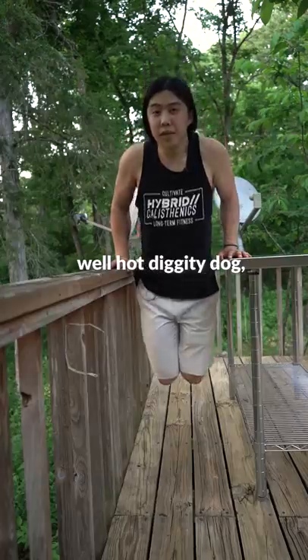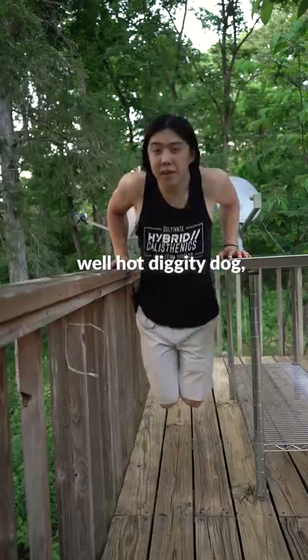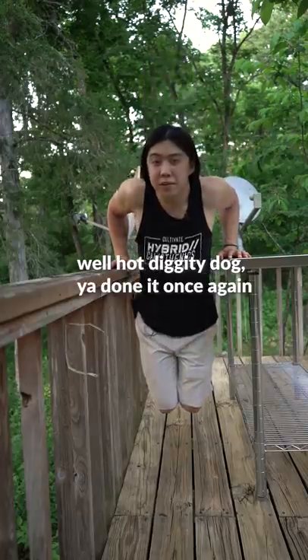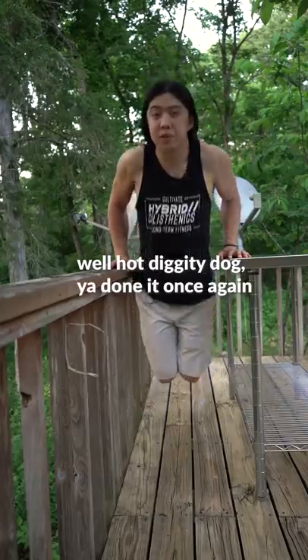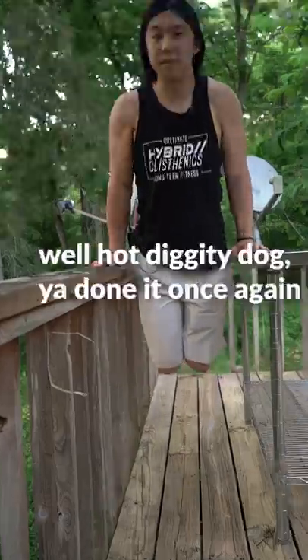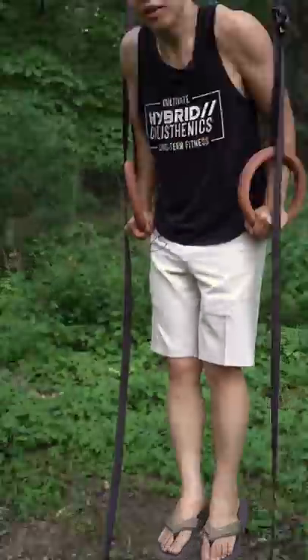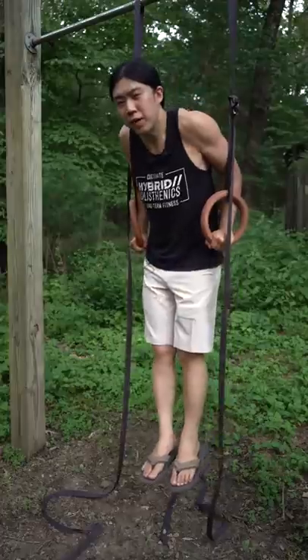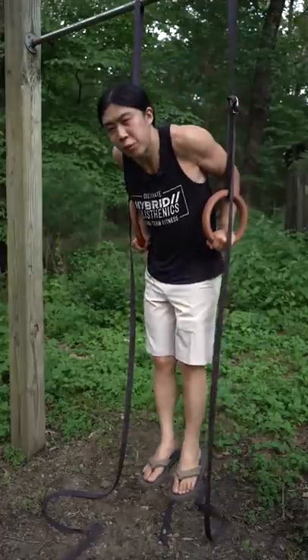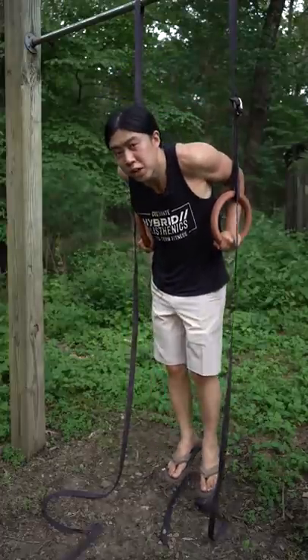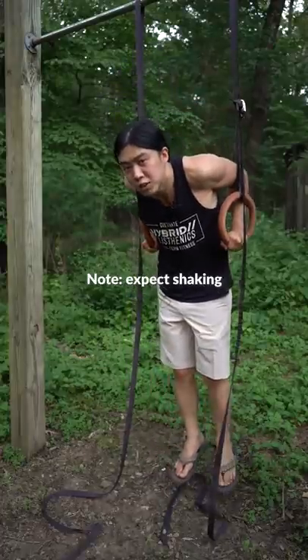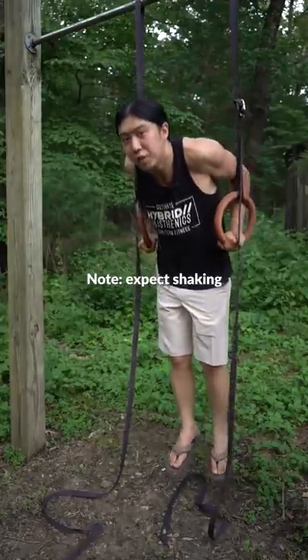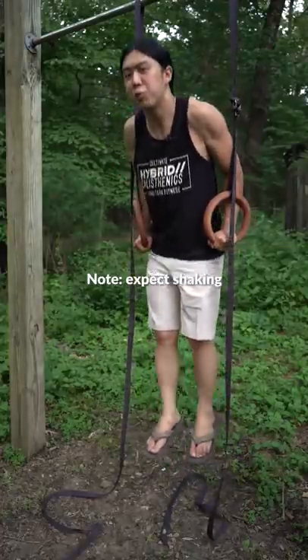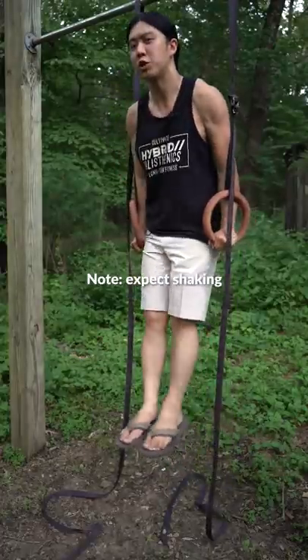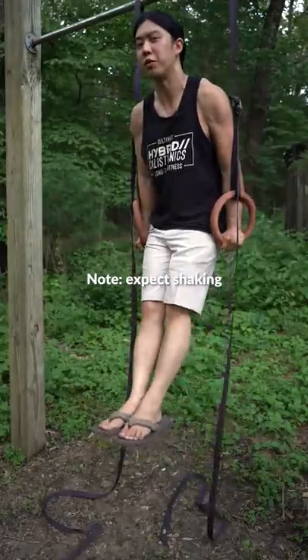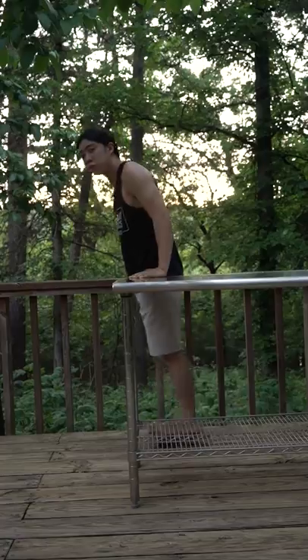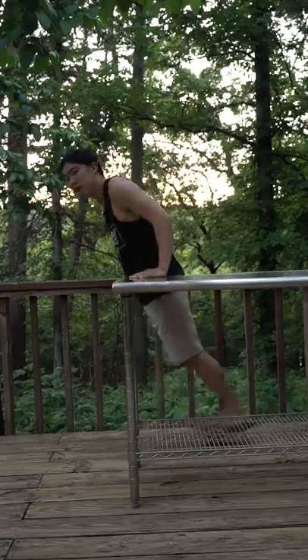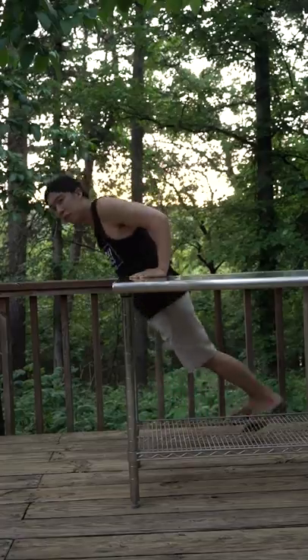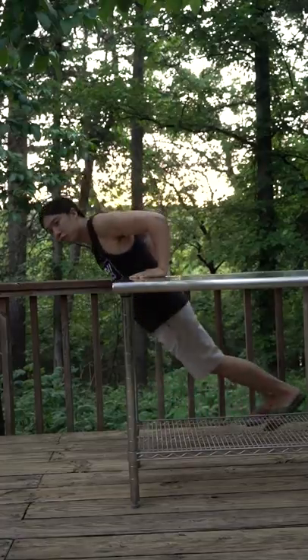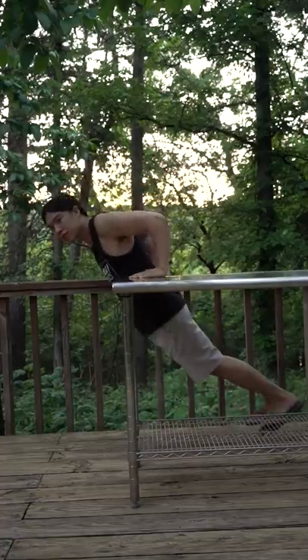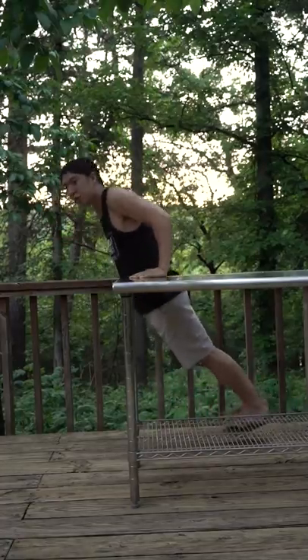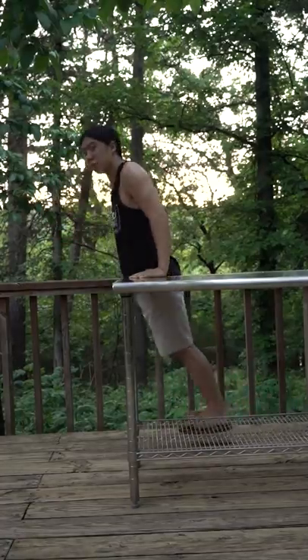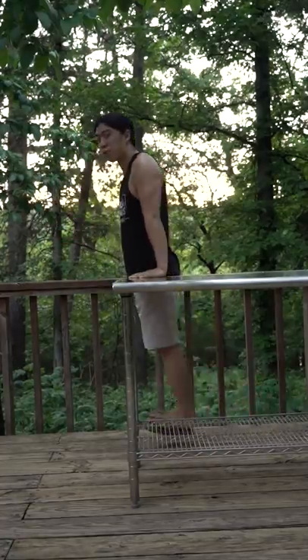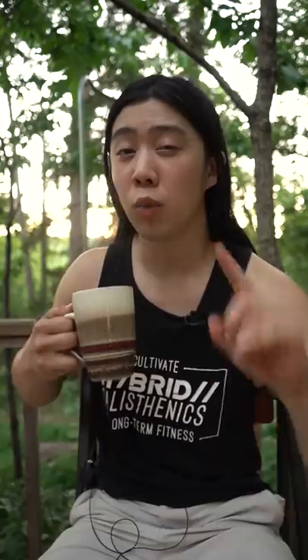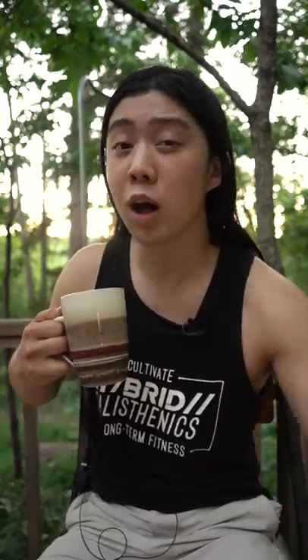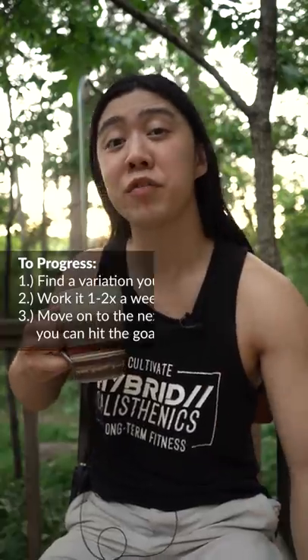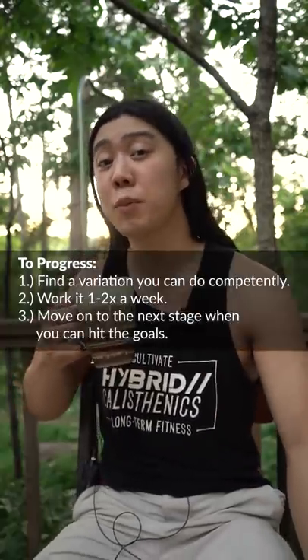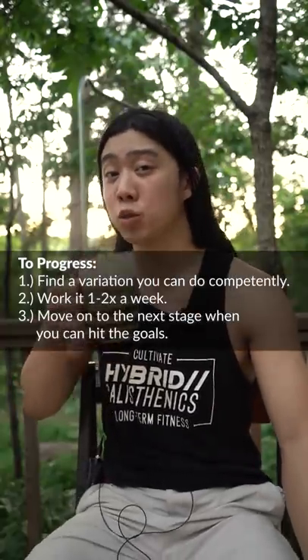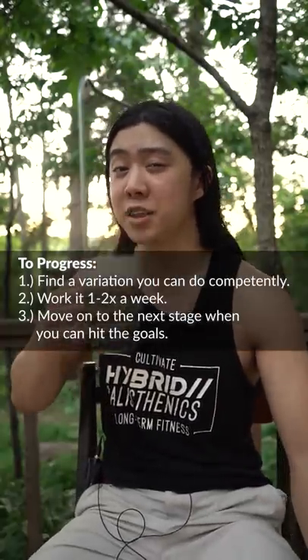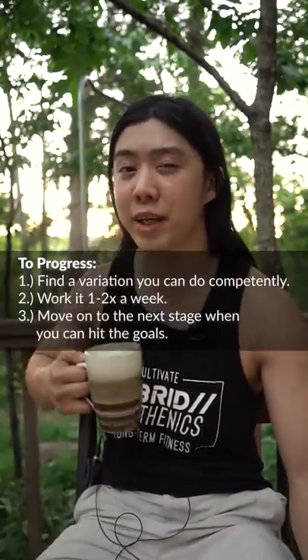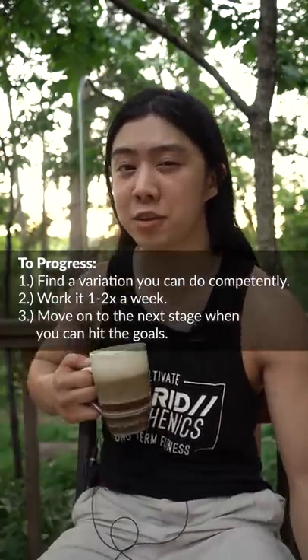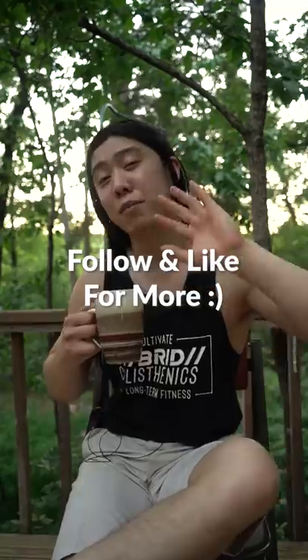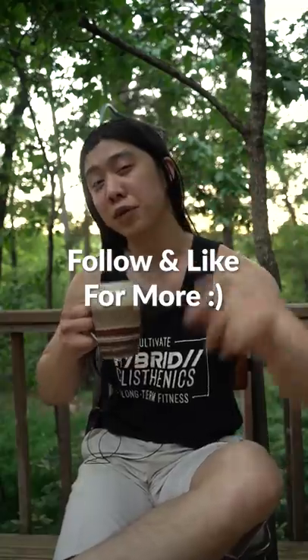Well, hot diggity dog, you've done it once again. Doing them on rings requires a little bit more stability, but shouldn't be much harder. You can try them leaning forward if you want to emphasize your chest a little bit more. Work hard, but if you feel joint pain, try an easier variation. Have a beautiful day, my beautiful friend.